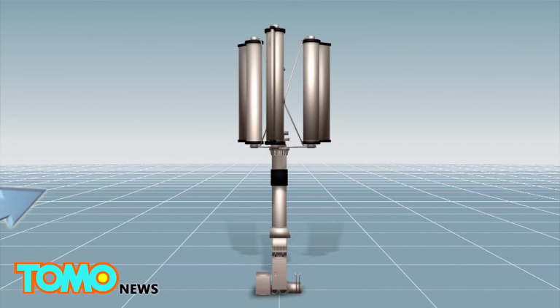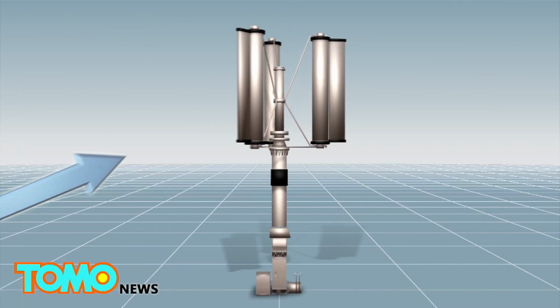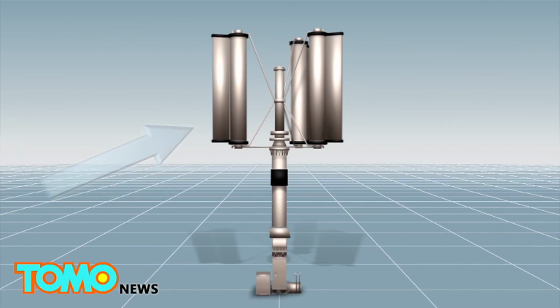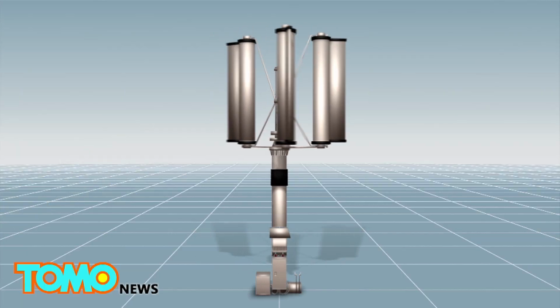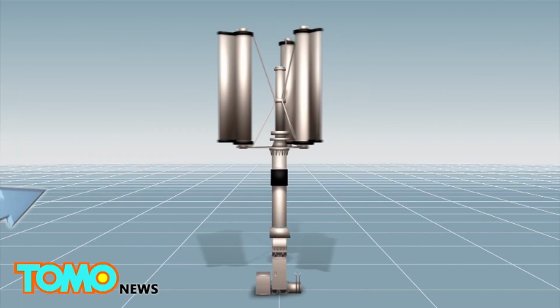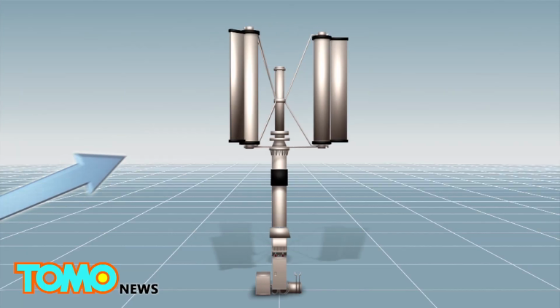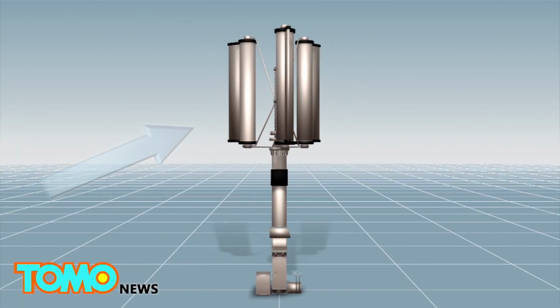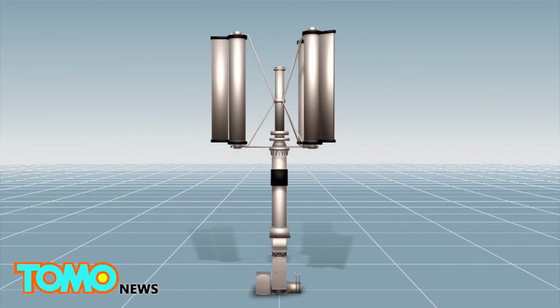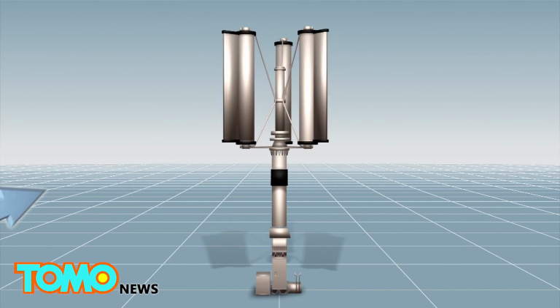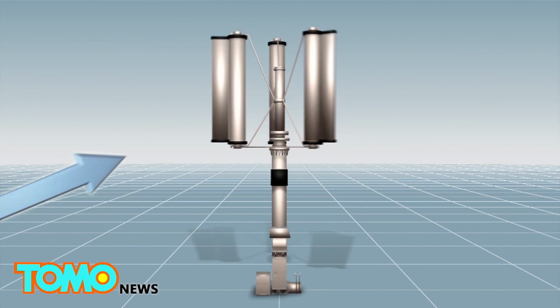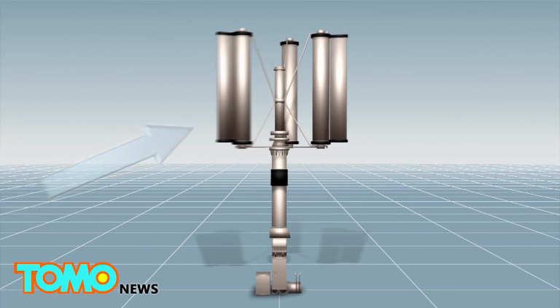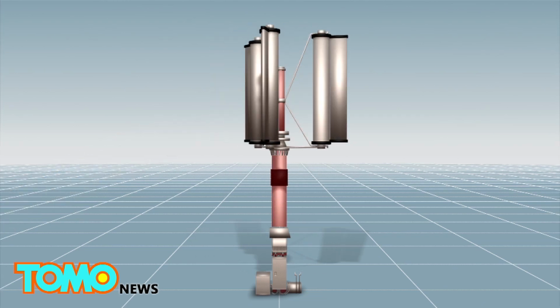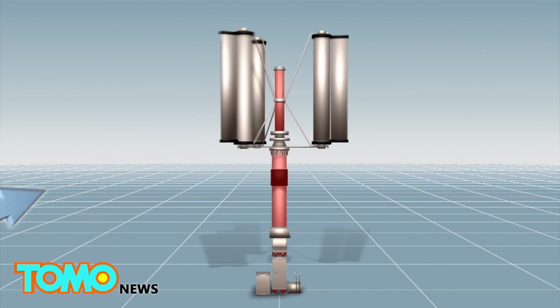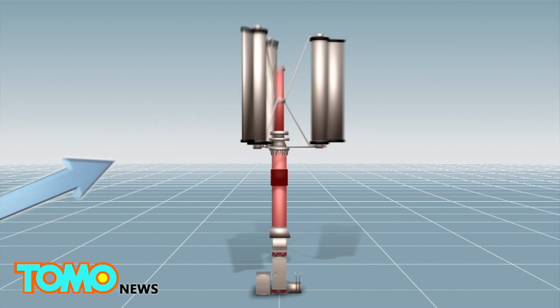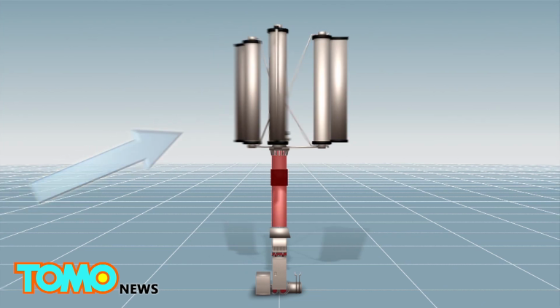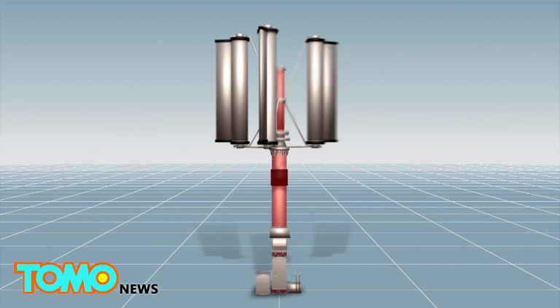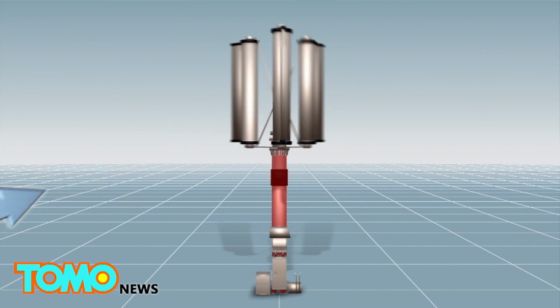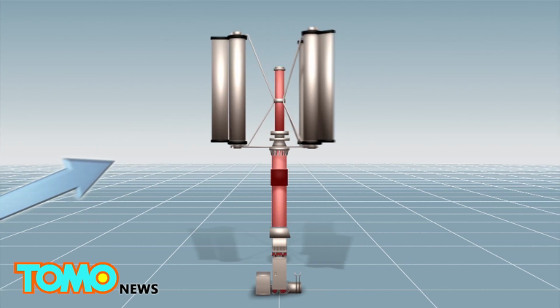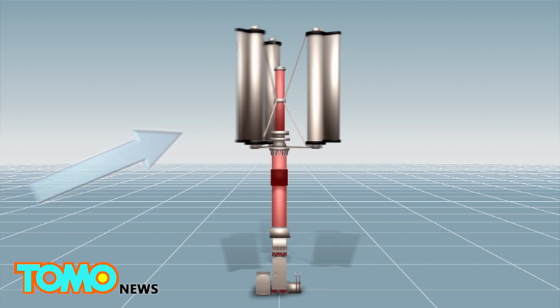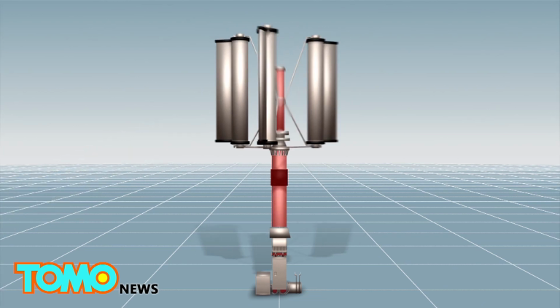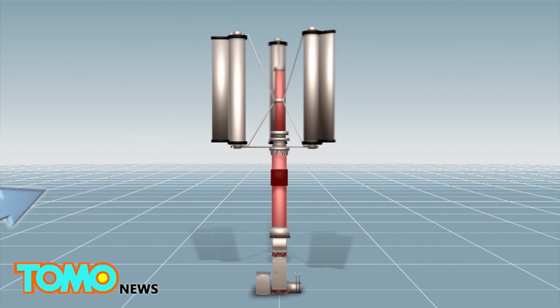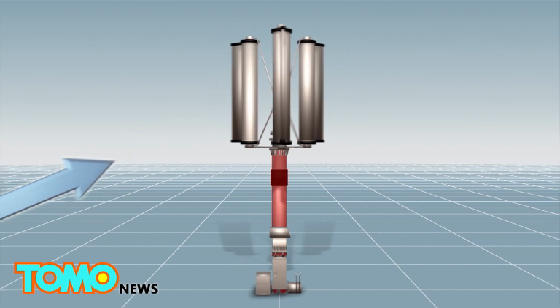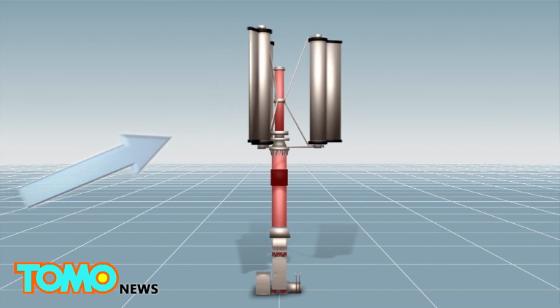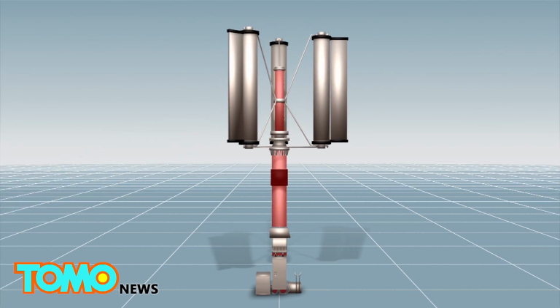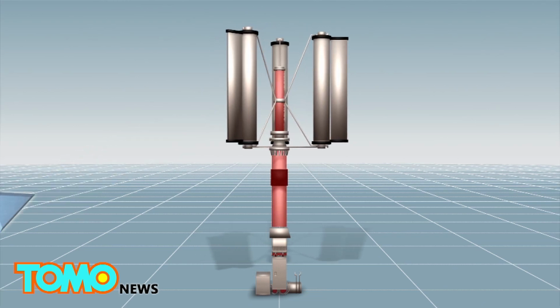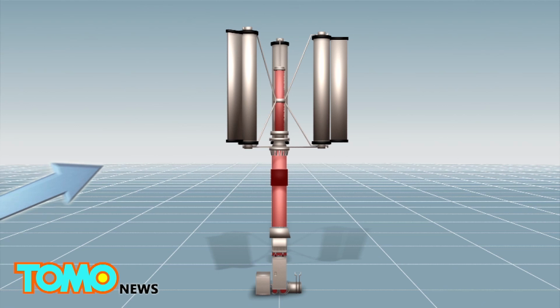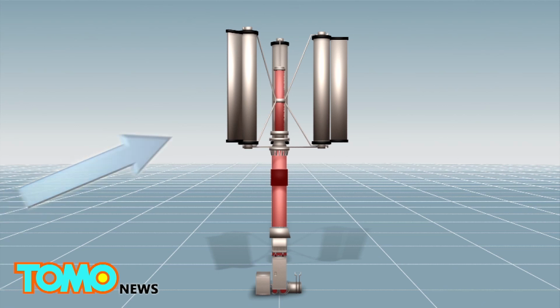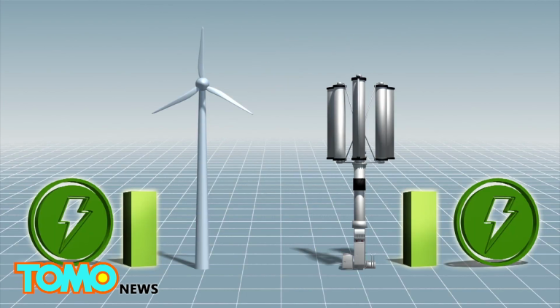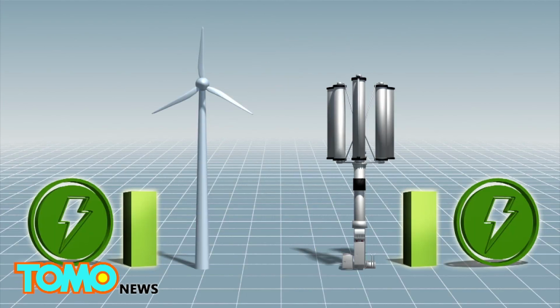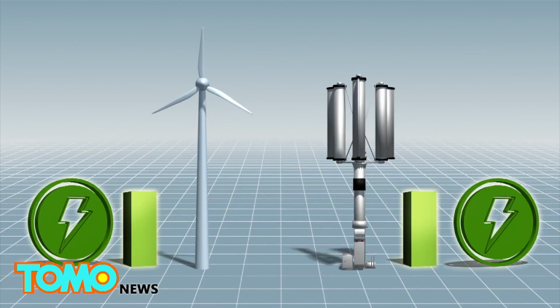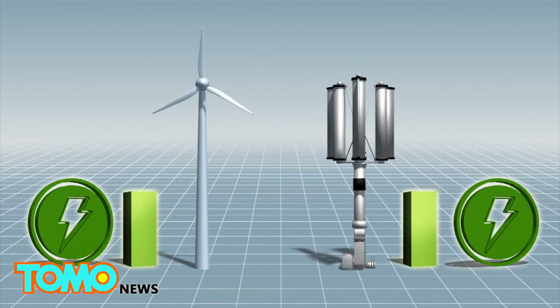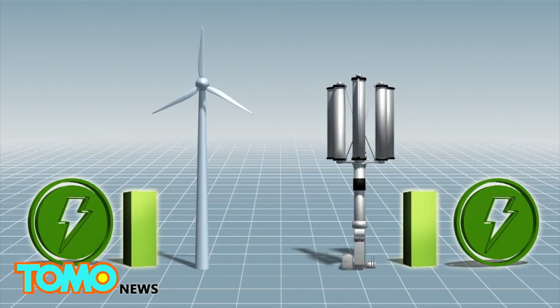The blades are controlled by the central rod, which can be tightened to slow down or stop the blades completely regardless of the external forces.